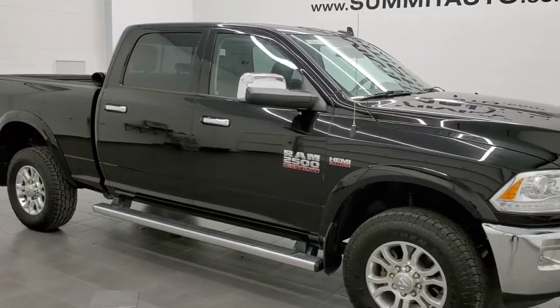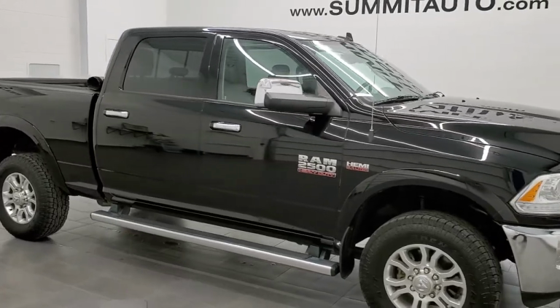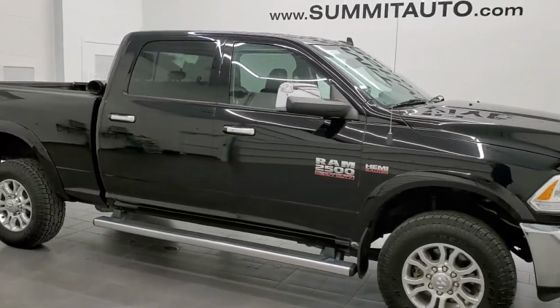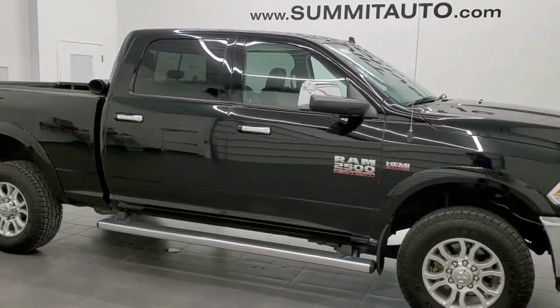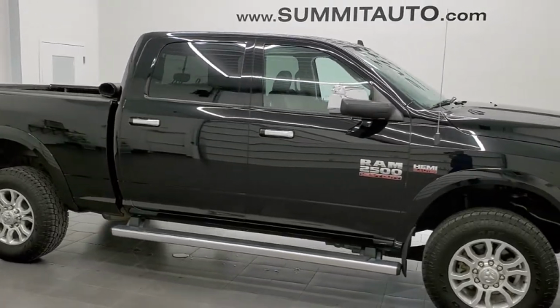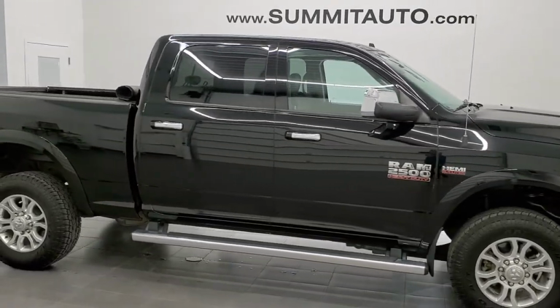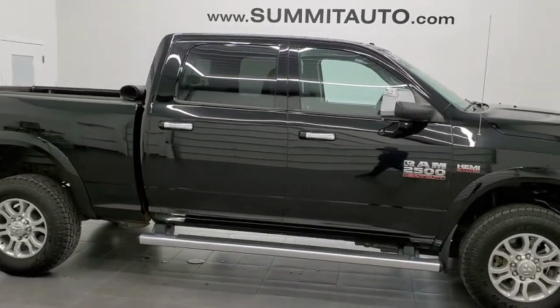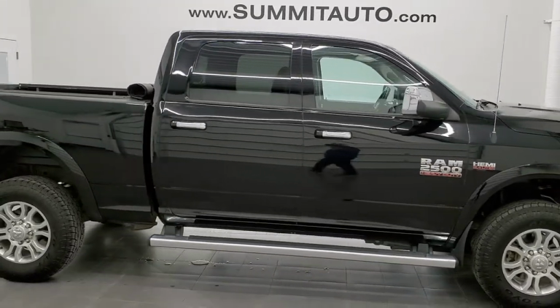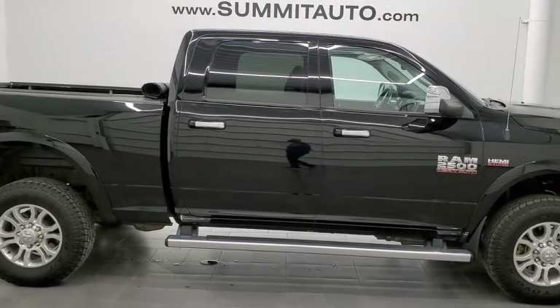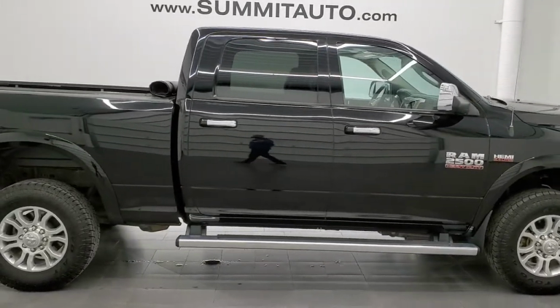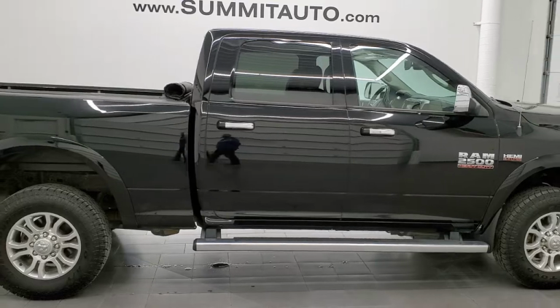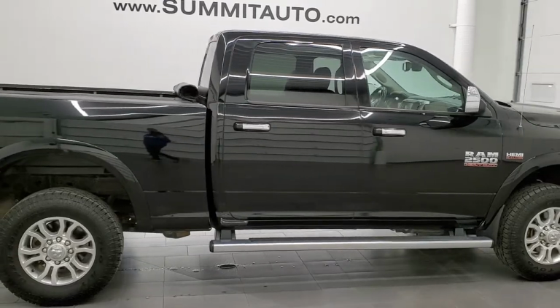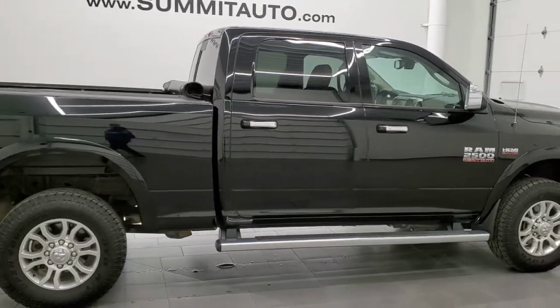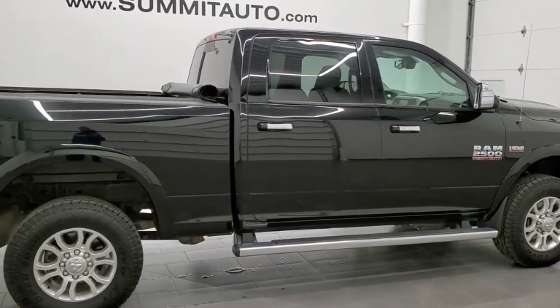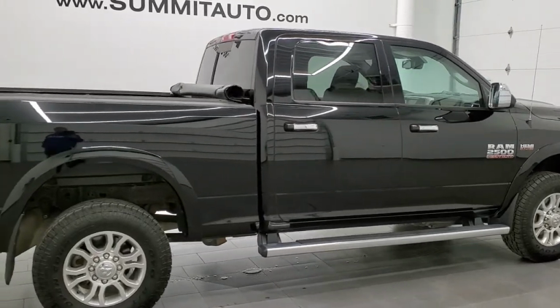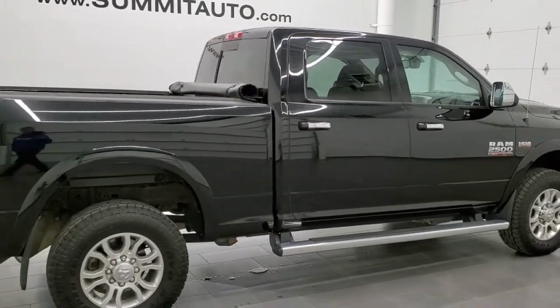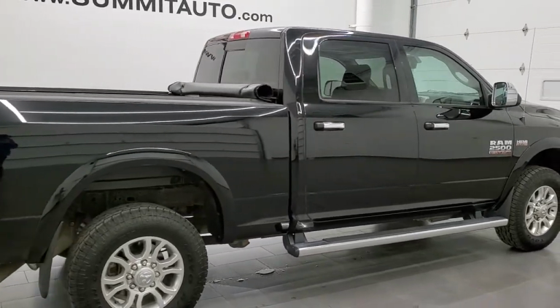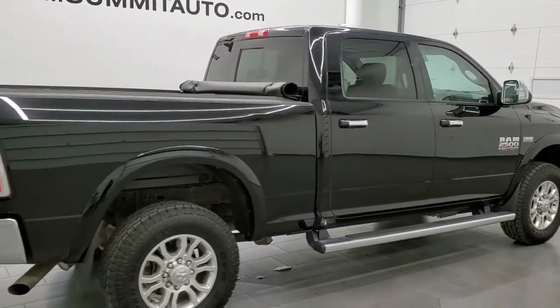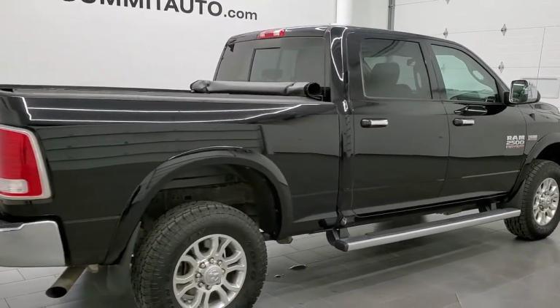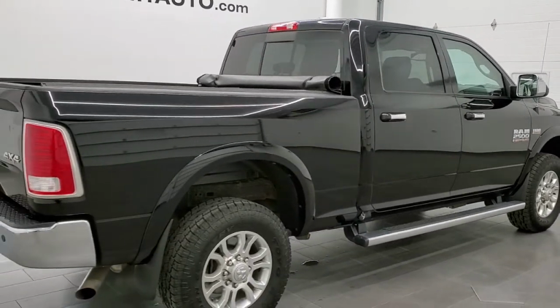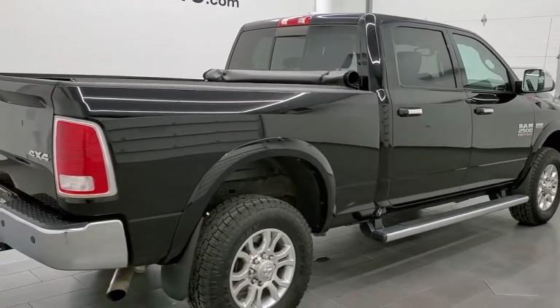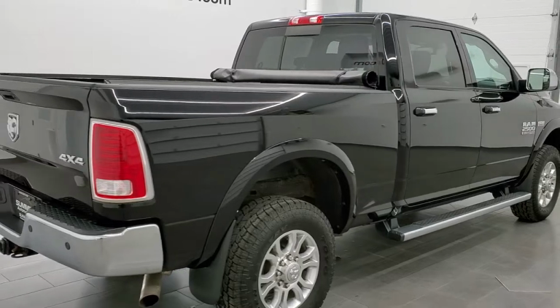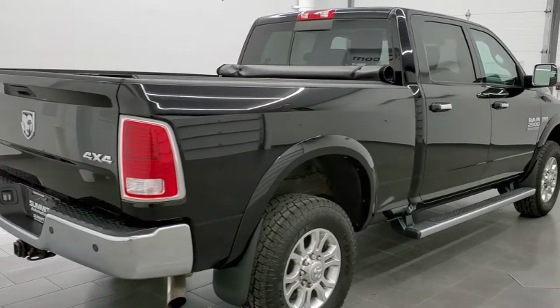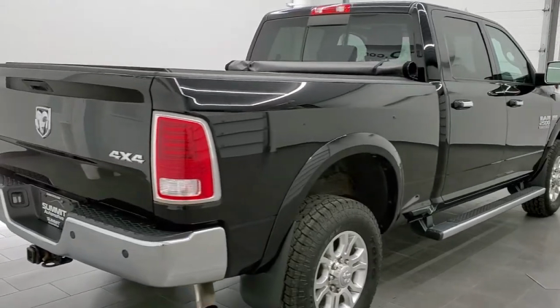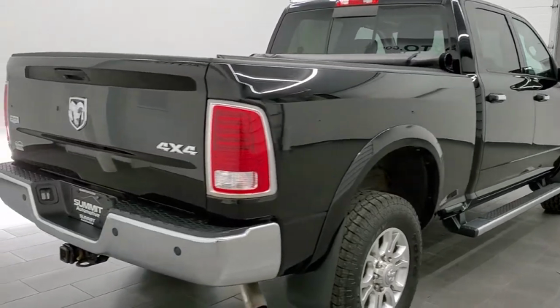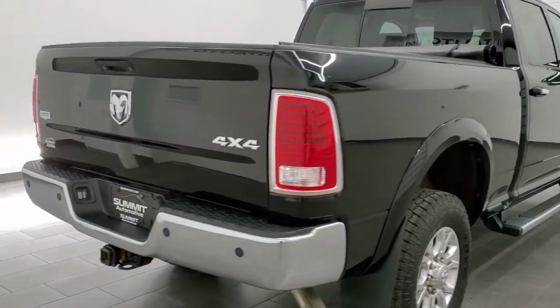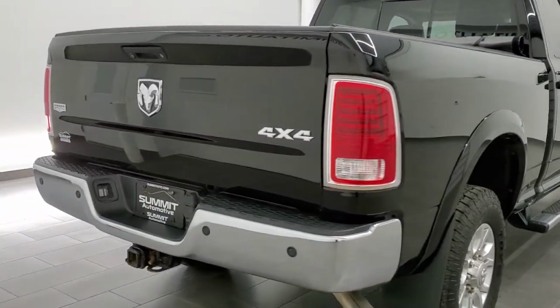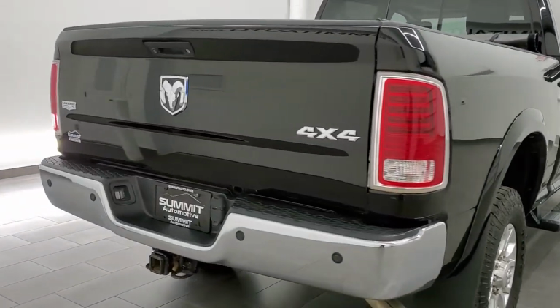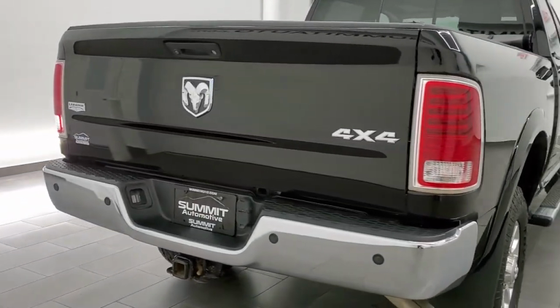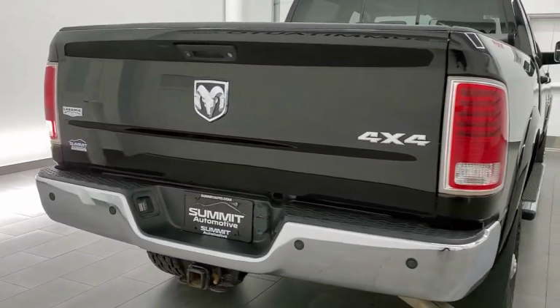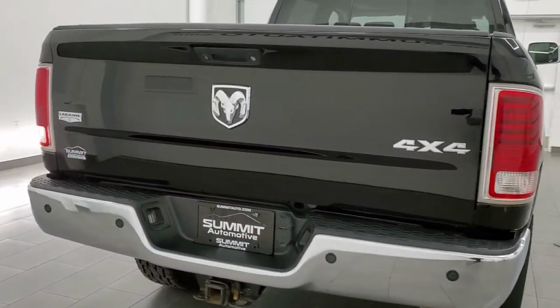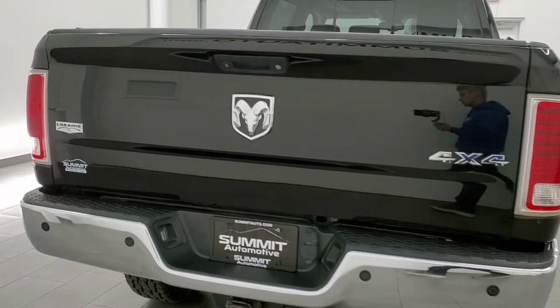This 2014 Ram 2500 Crew Cab Short Box Laramie is stock number 12329Z. We are here at Summit Automotive in Fond du Lac, Wisconsin — your new and used heavy duty truck and Ram headquarters.